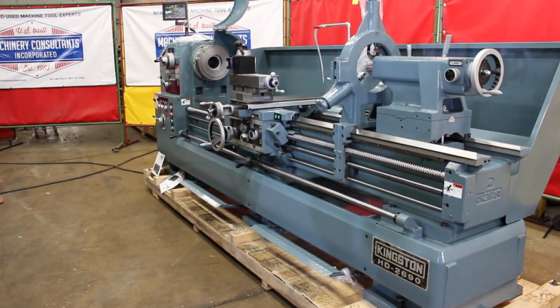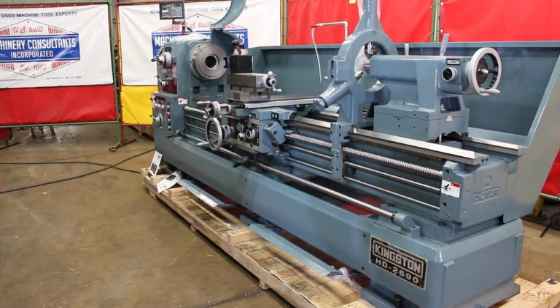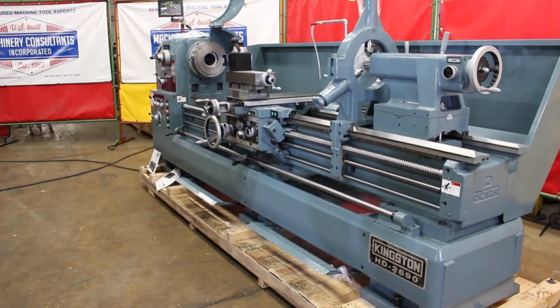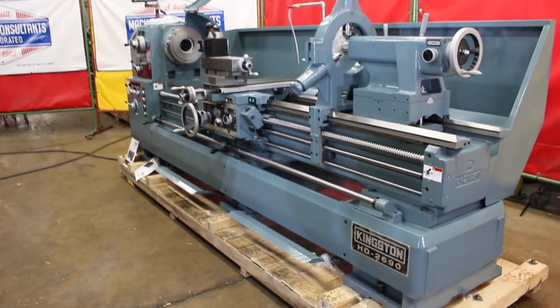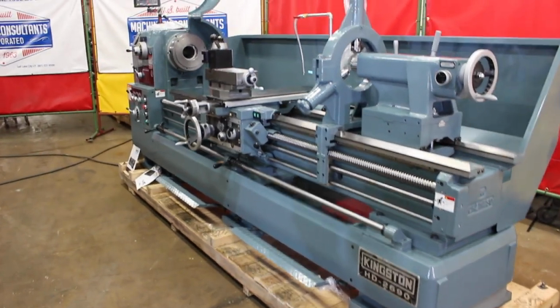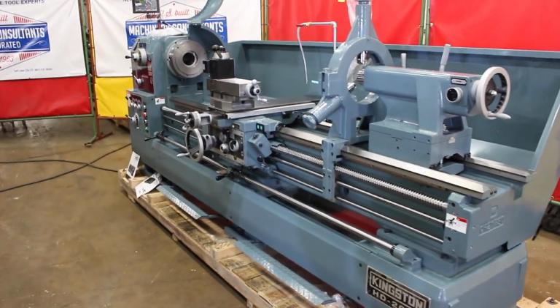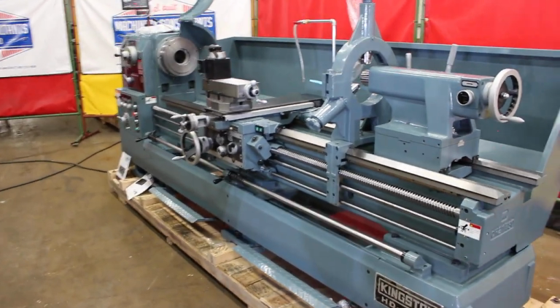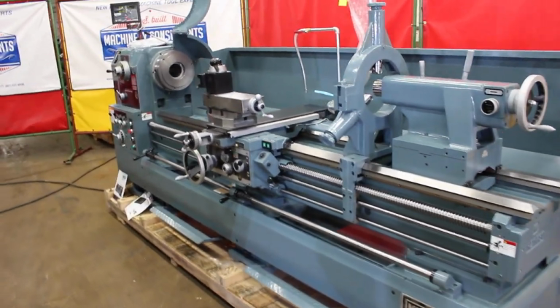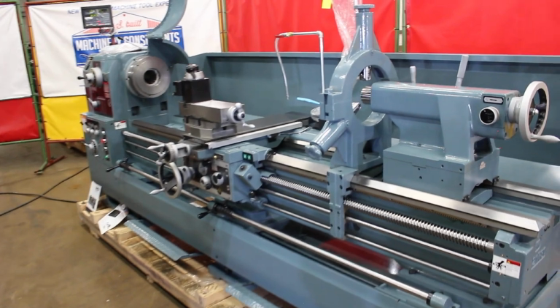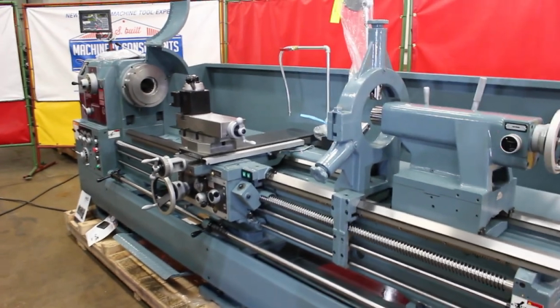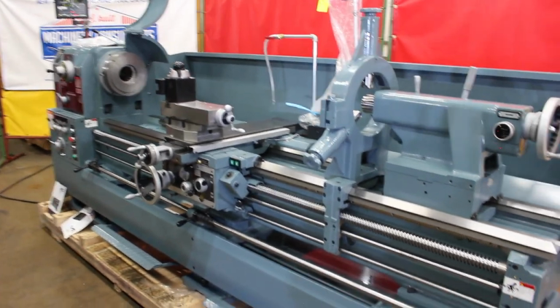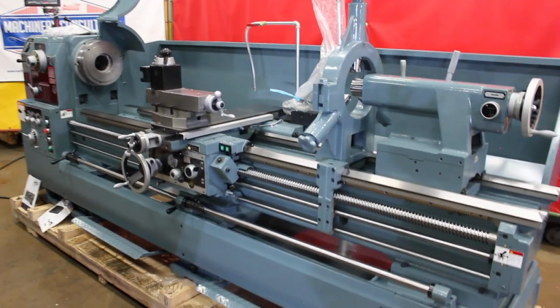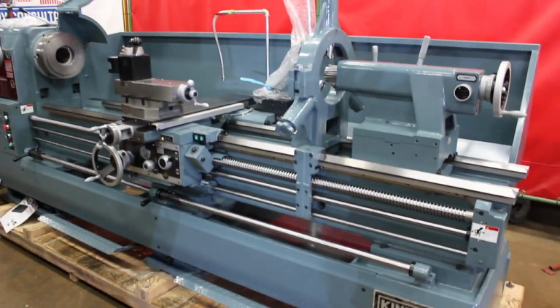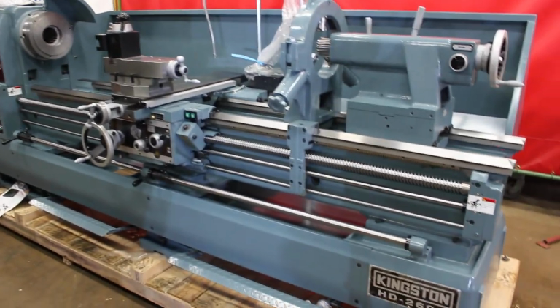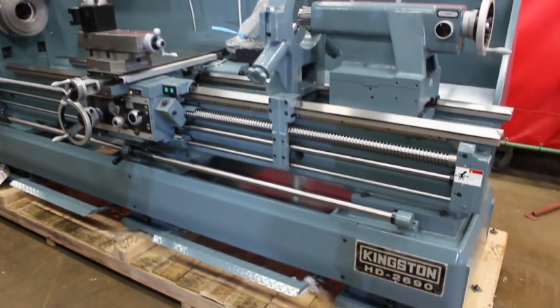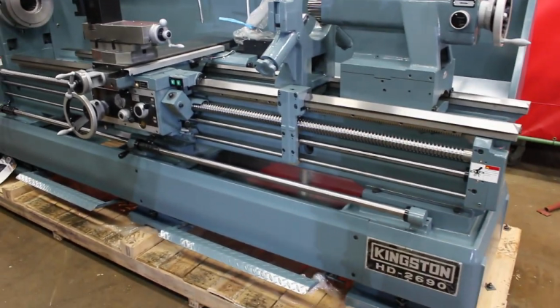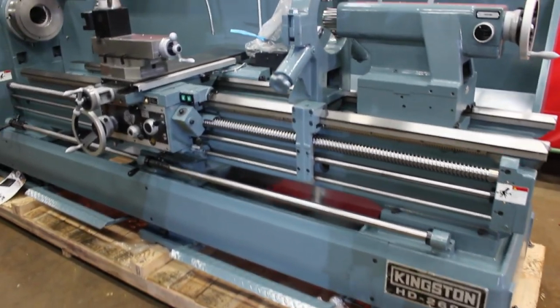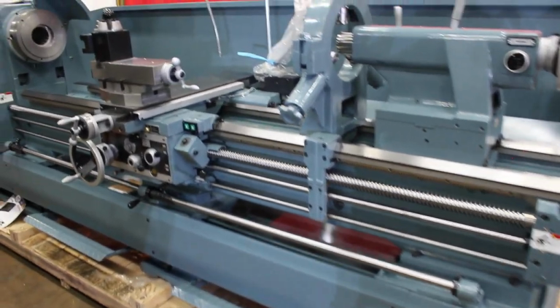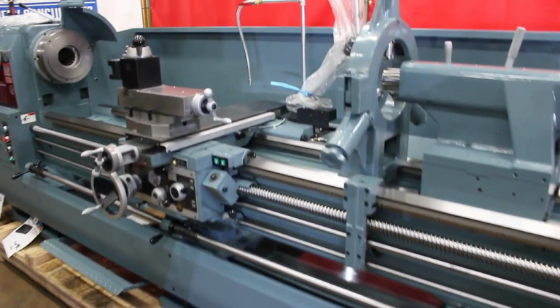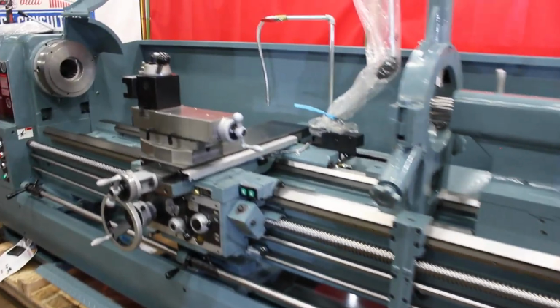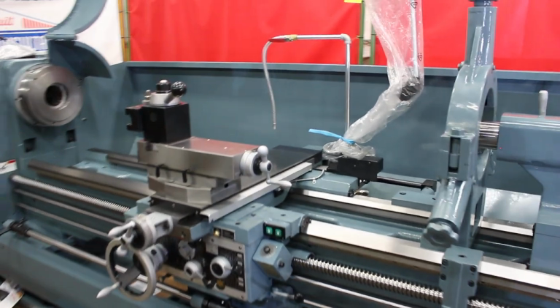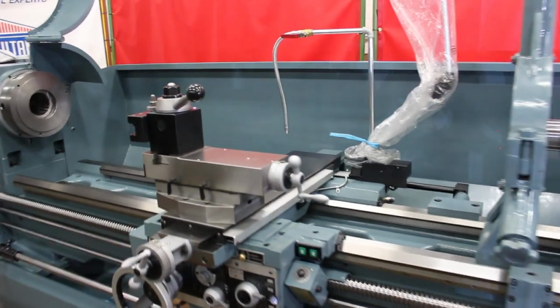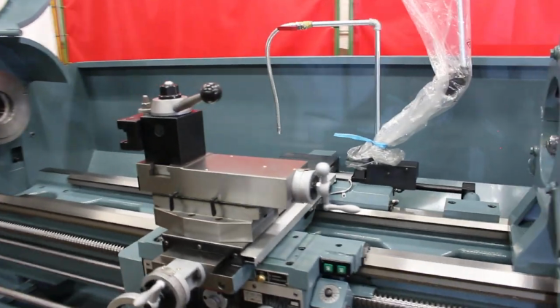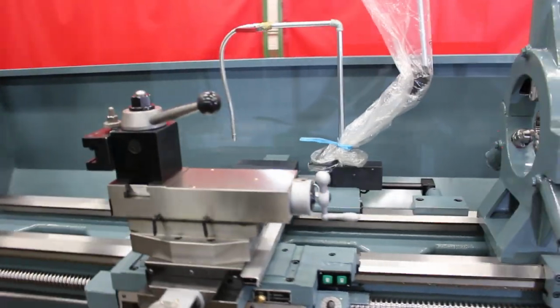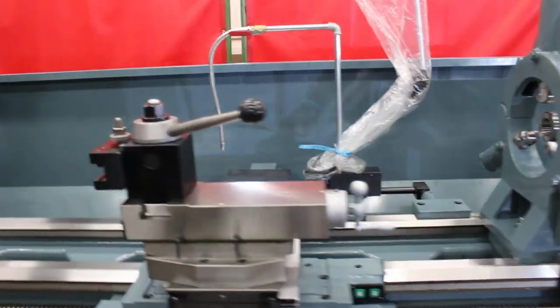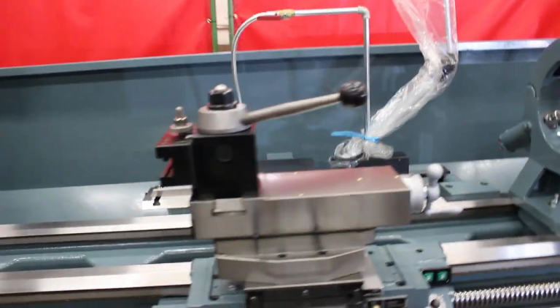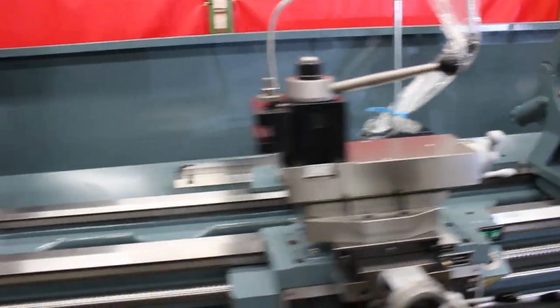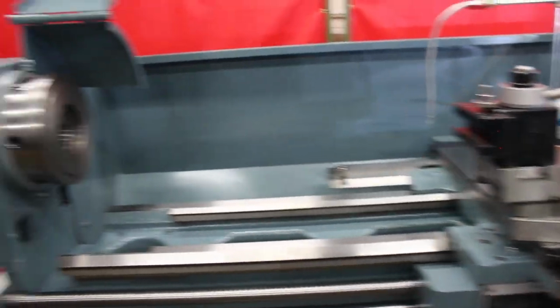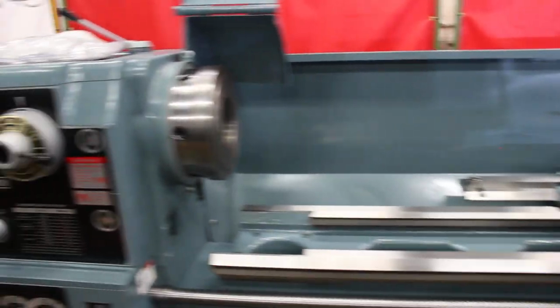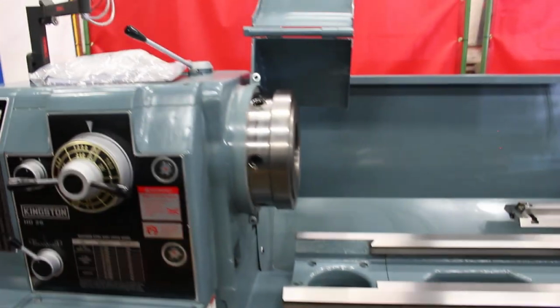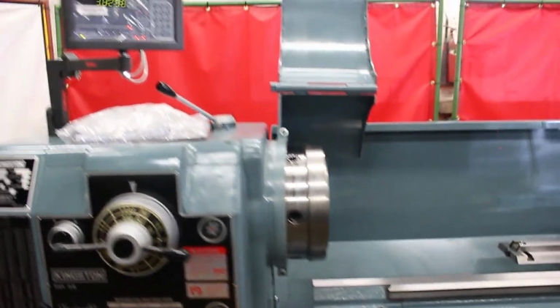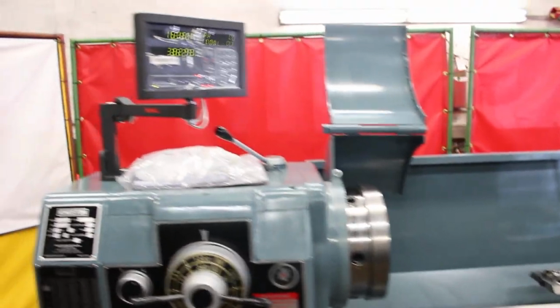Hi, this is Bill with Machinery Consultants. We're out in Salt Lake City, Utah. We'd like to thank you for your time to preview this new Kingston model HD 2690 high precision tool room lathe.